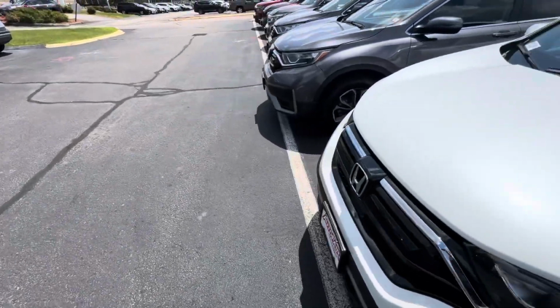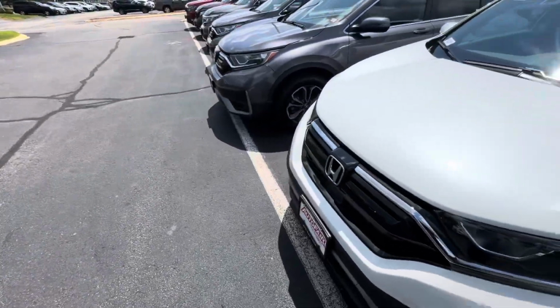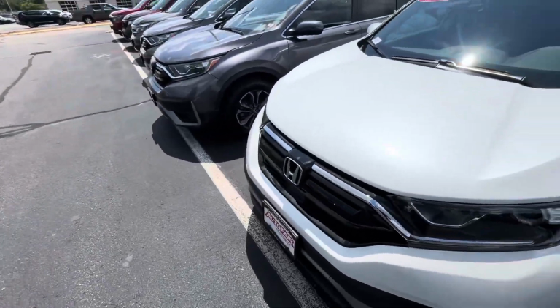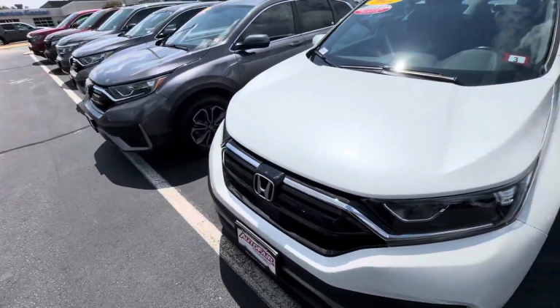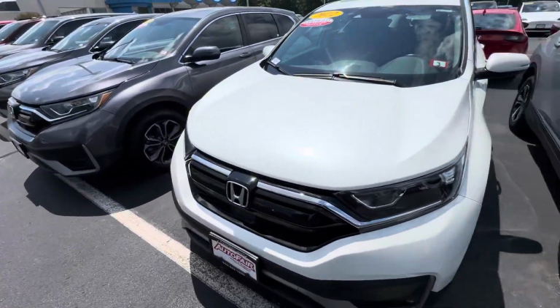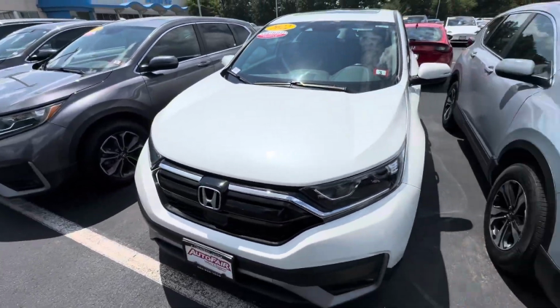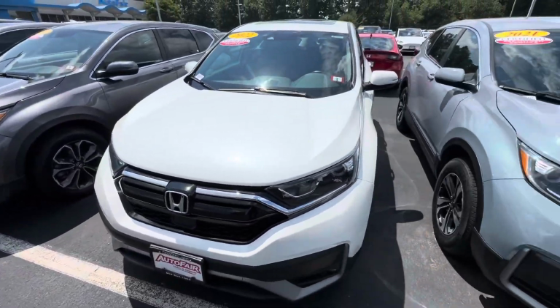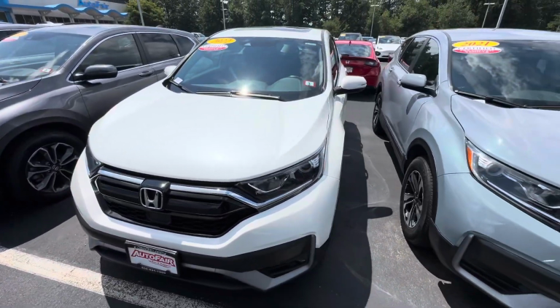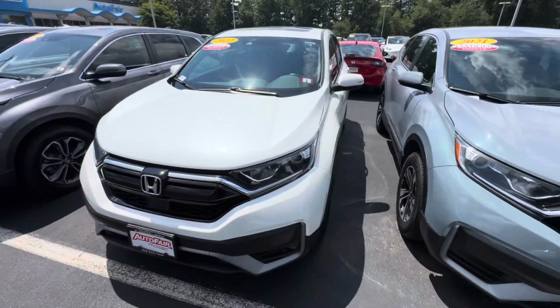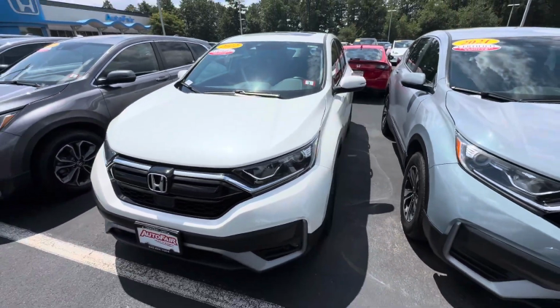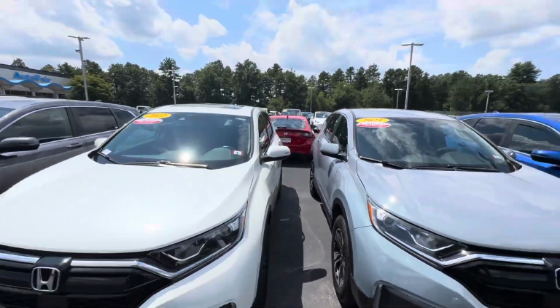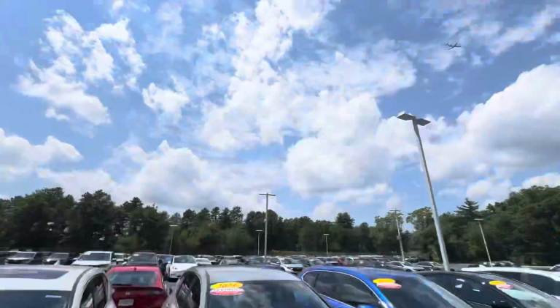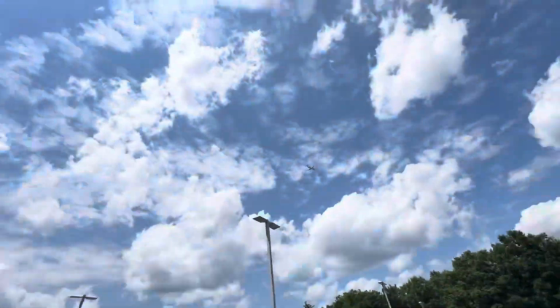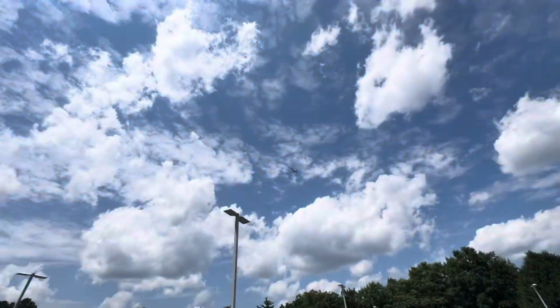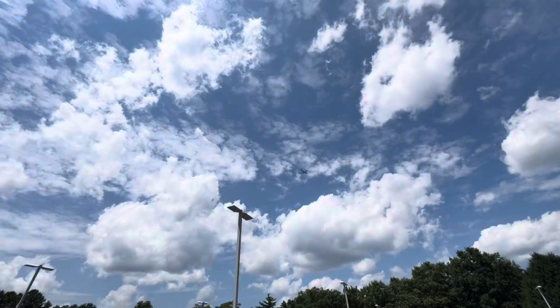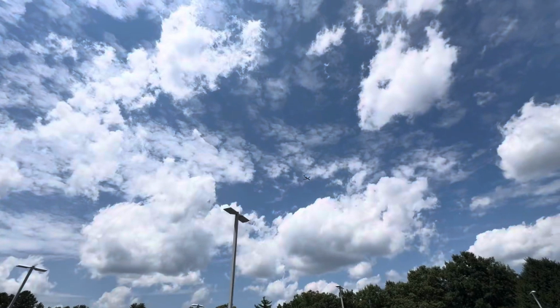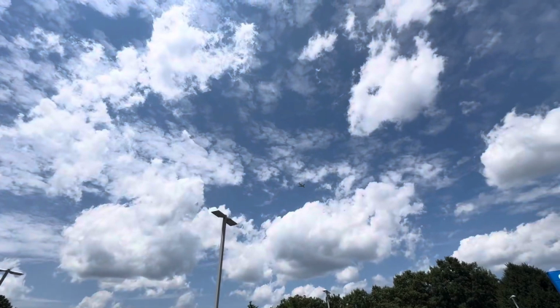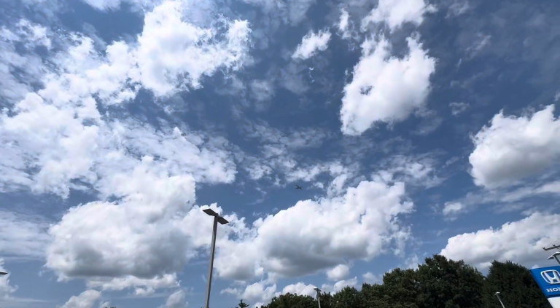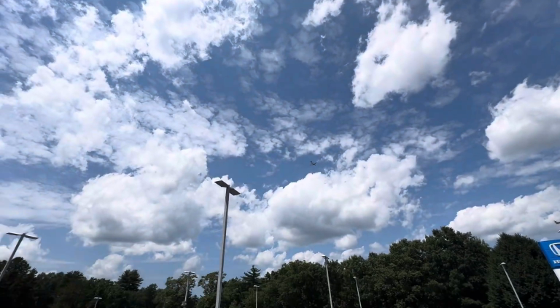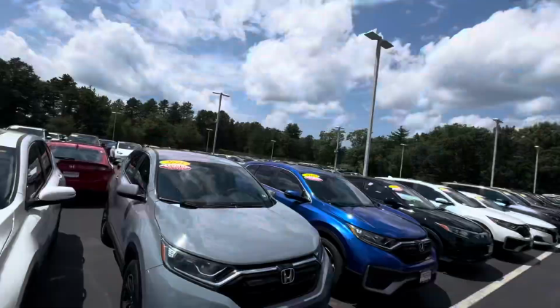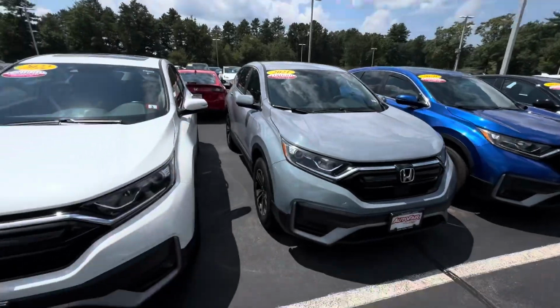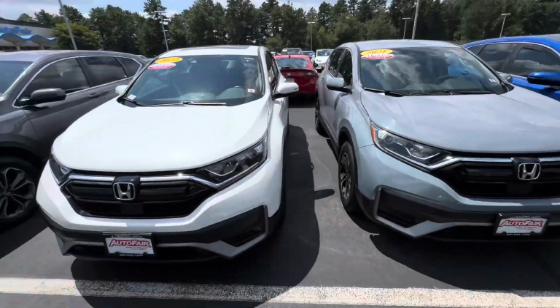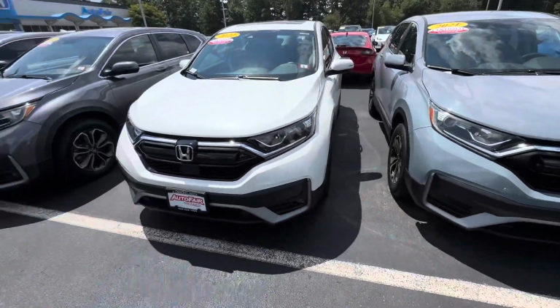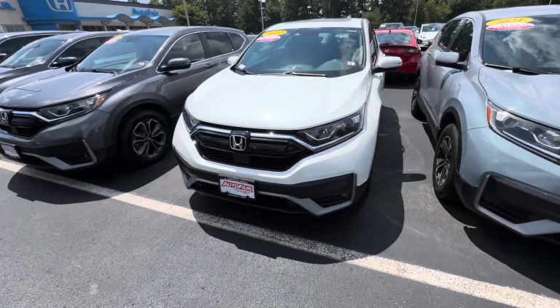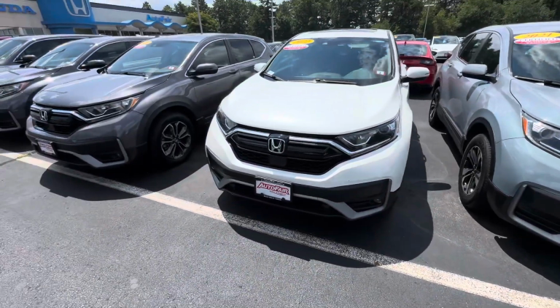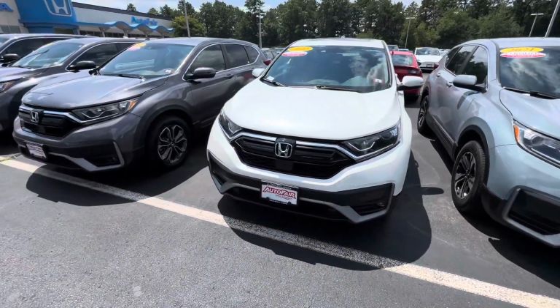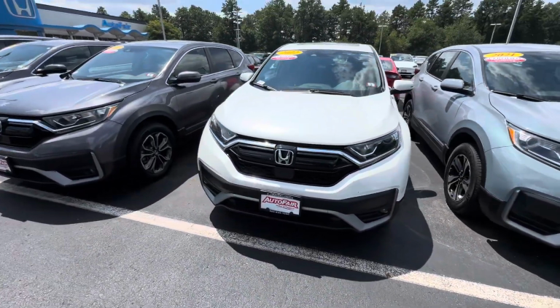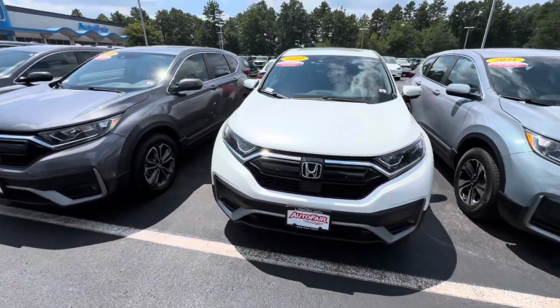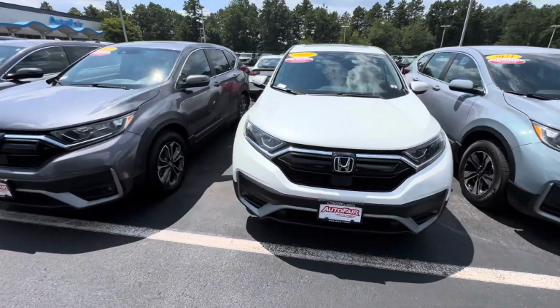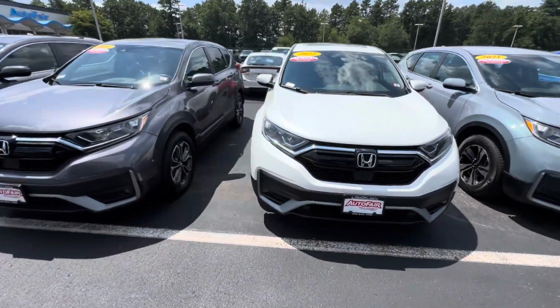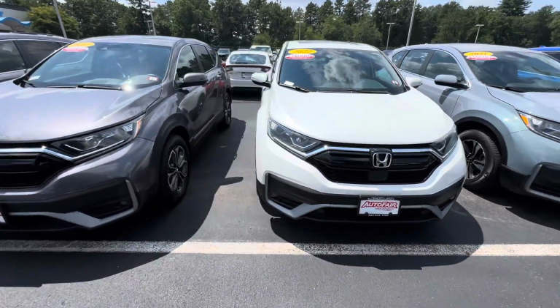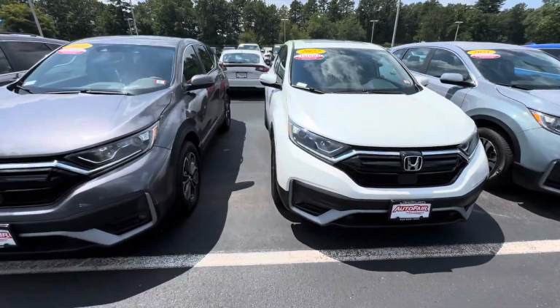If you have any questions, again my name is Andrew — sorry for the plane going by. You can see it right there. My number is 351-201-0741. Thanks so much, have a great day.